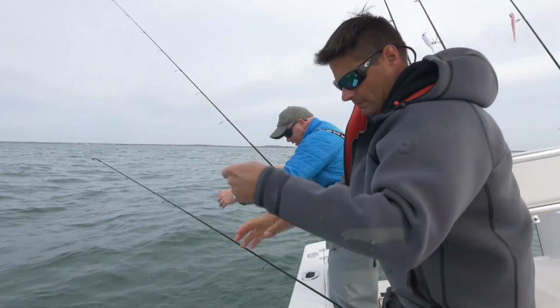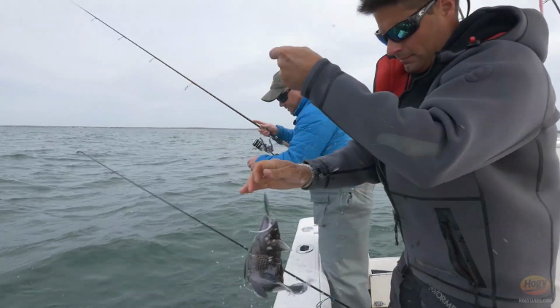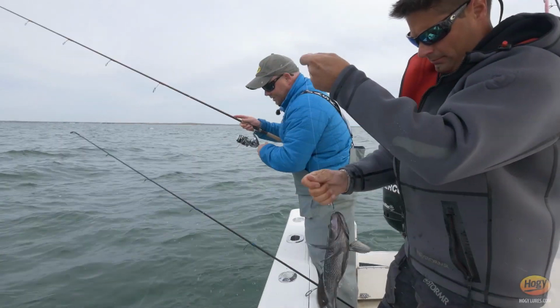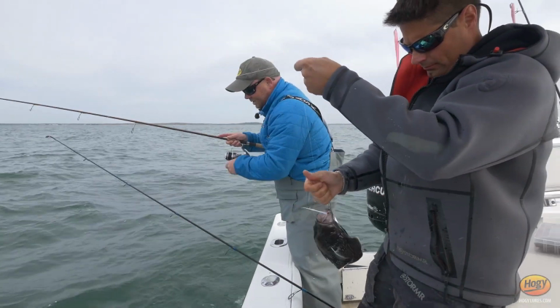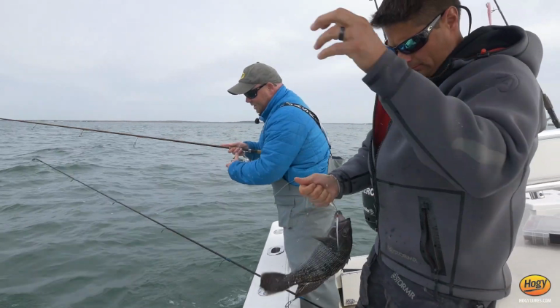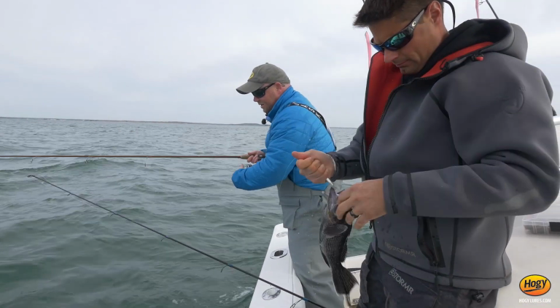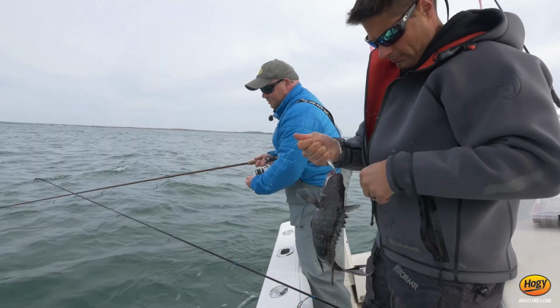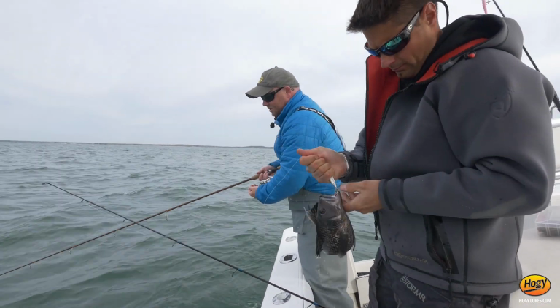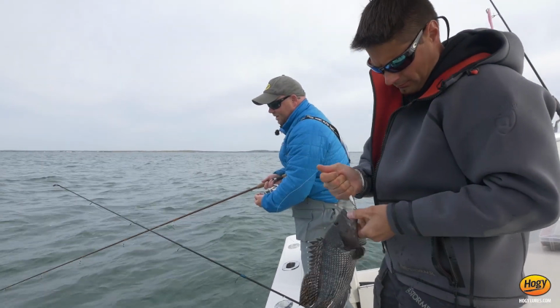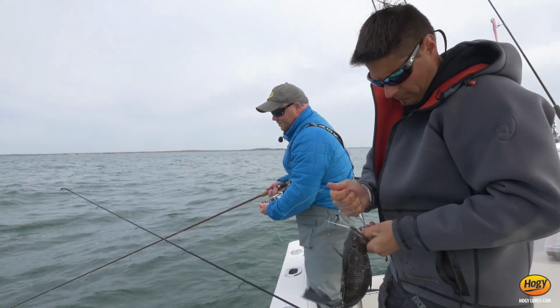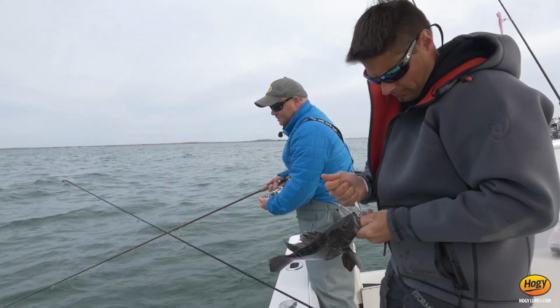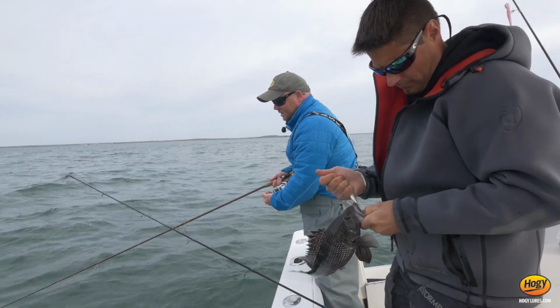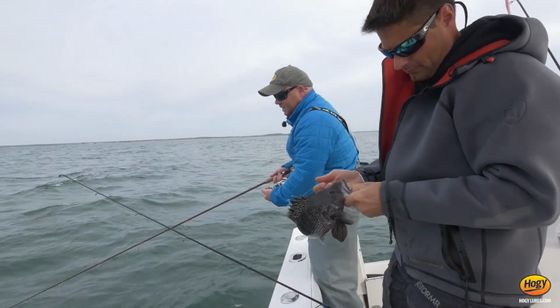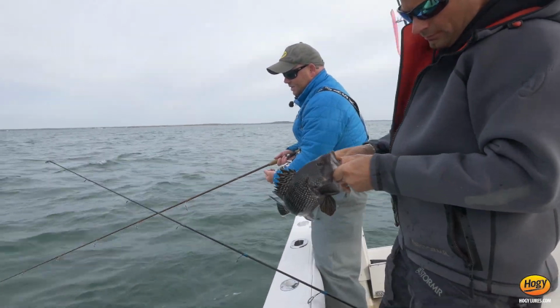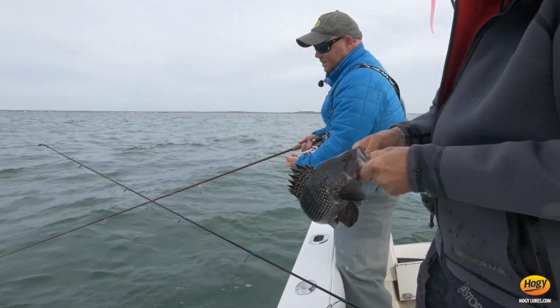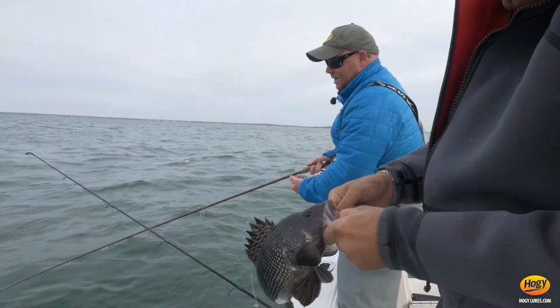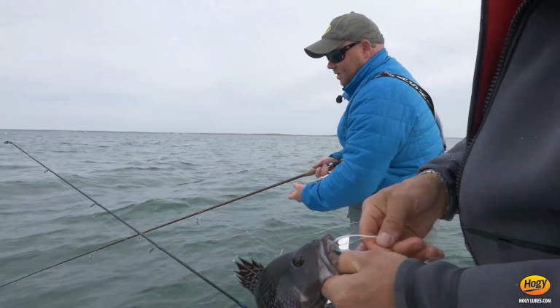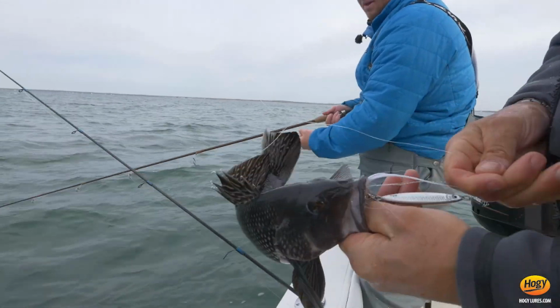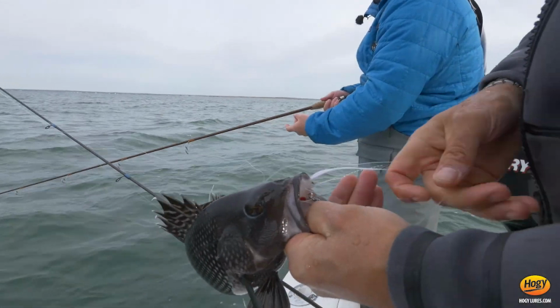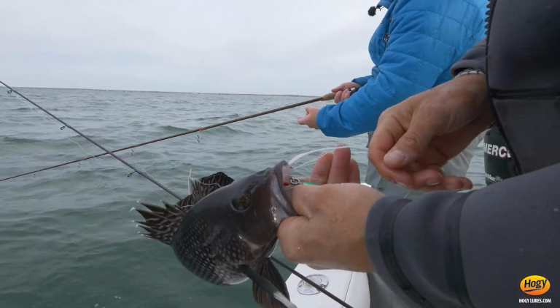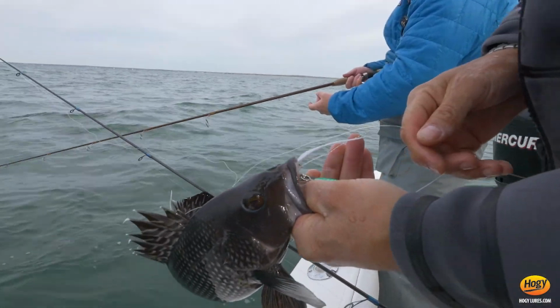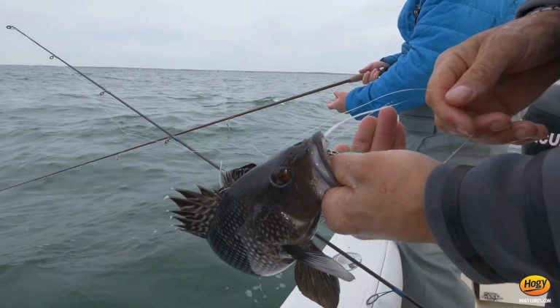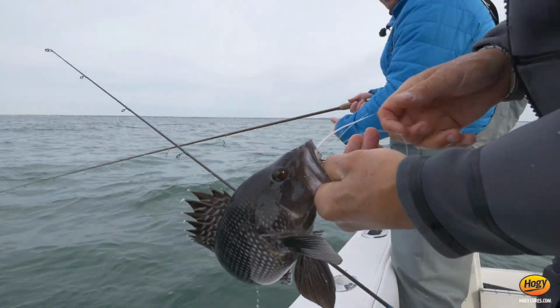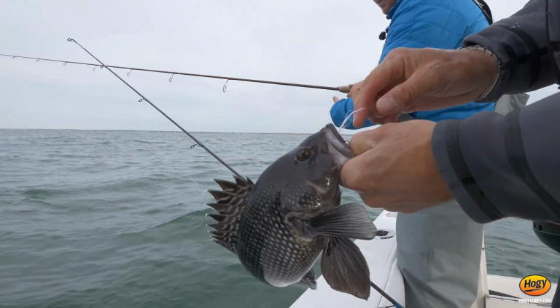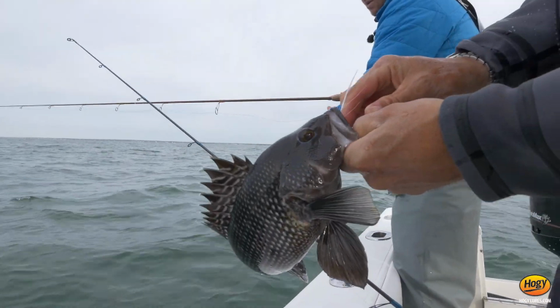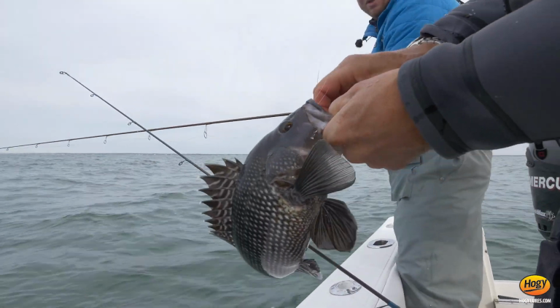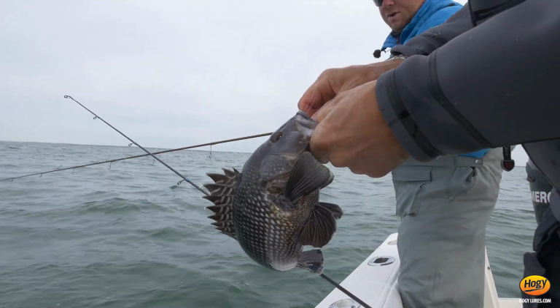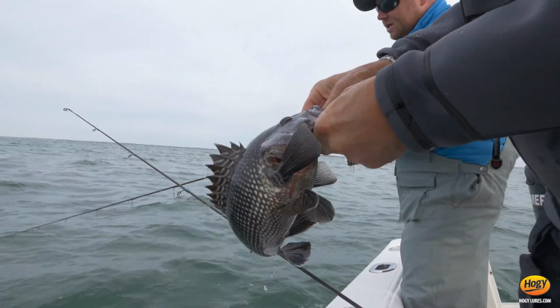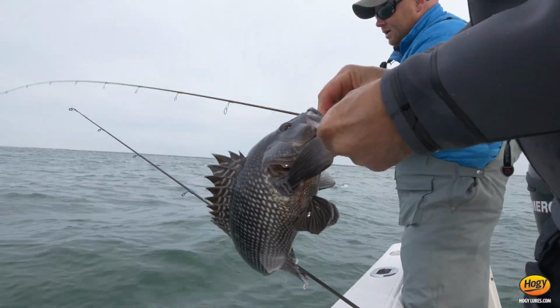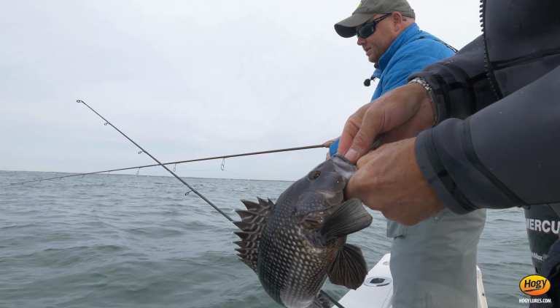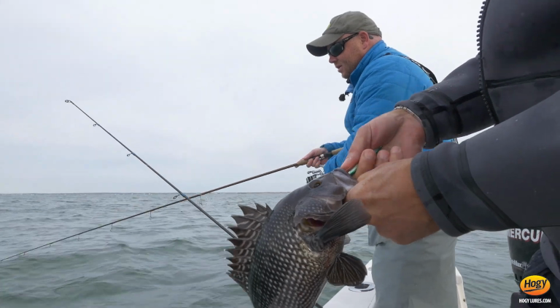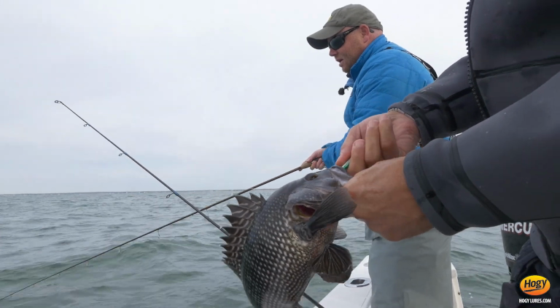So this is an excellent jig. It's about two and a half ounces. Just let it down to the bottom, unlike here. You can rig them with a small bucktail or treble.